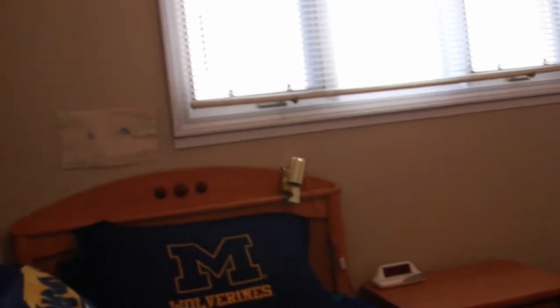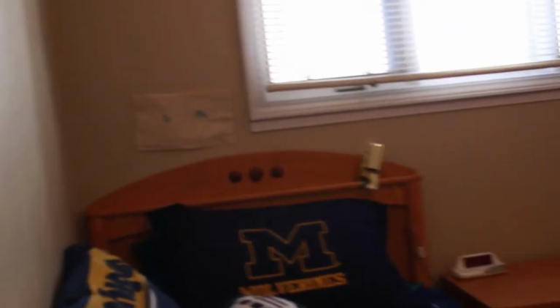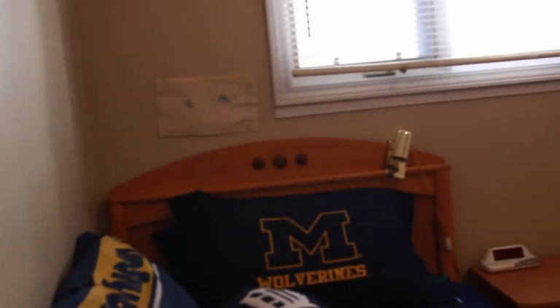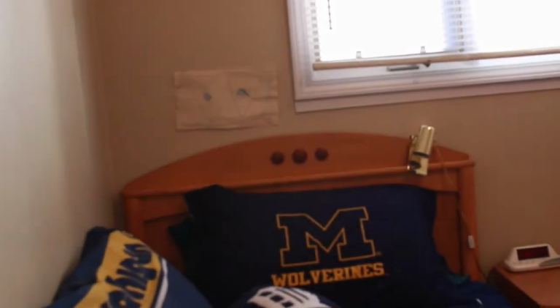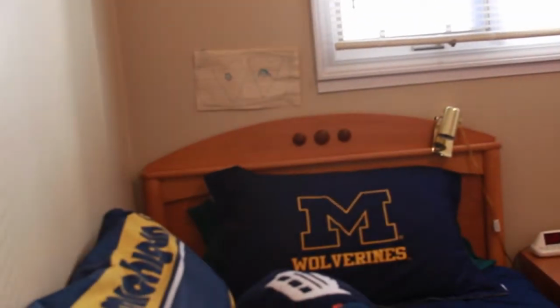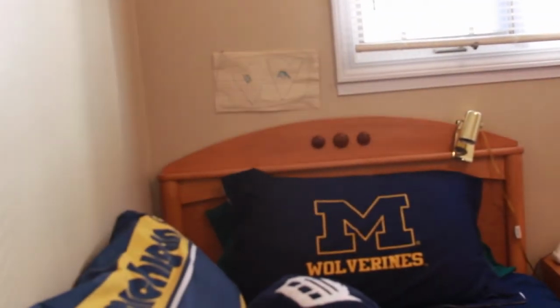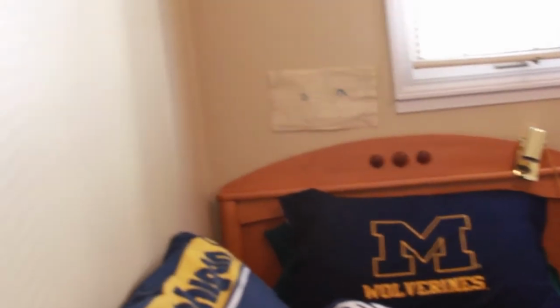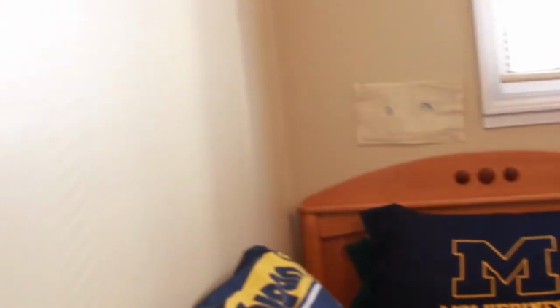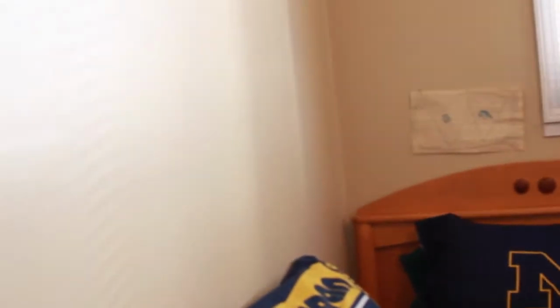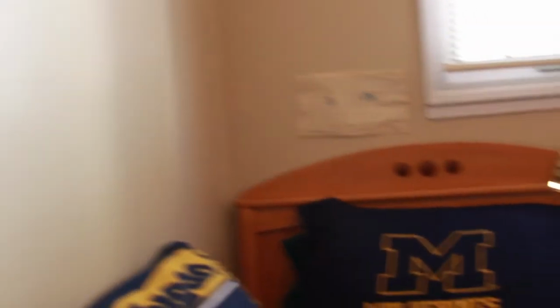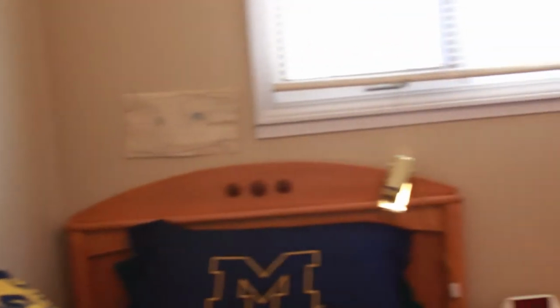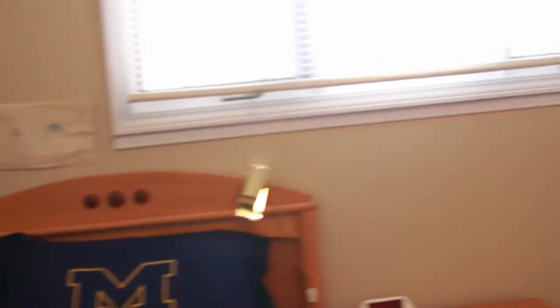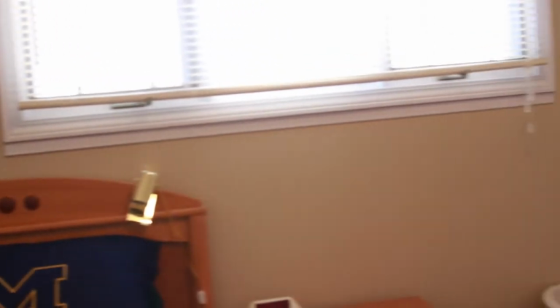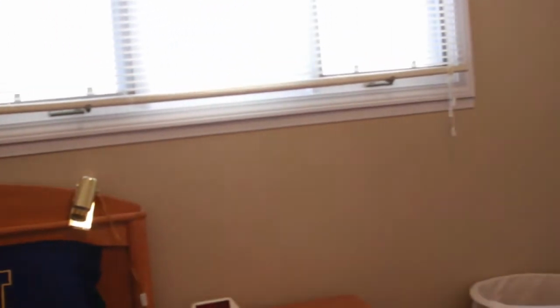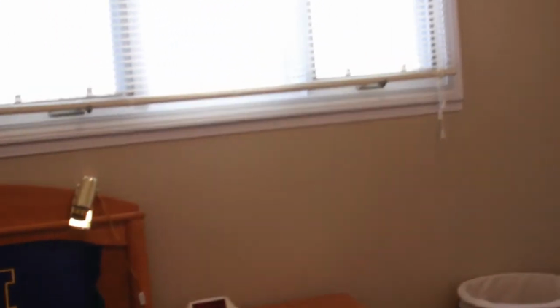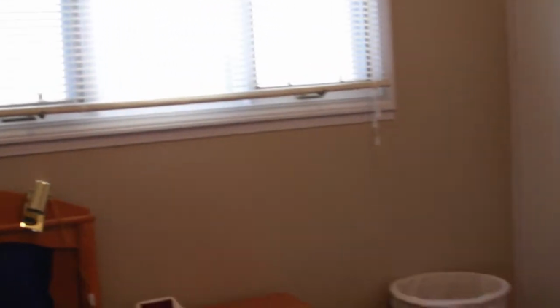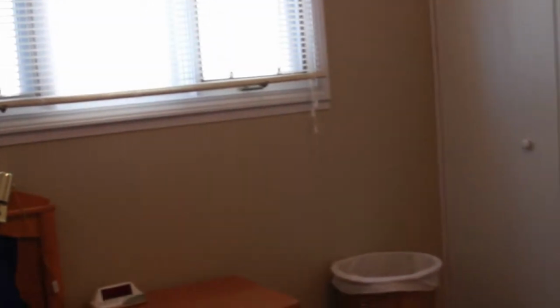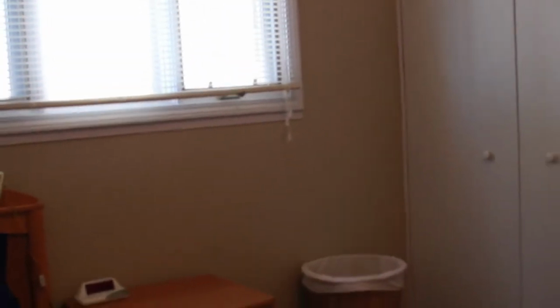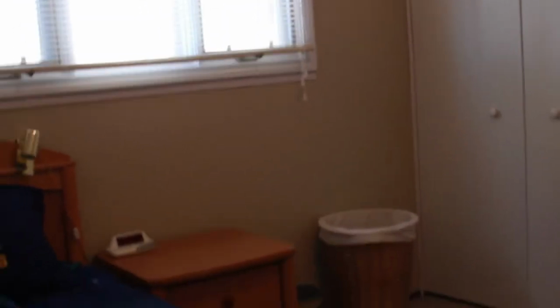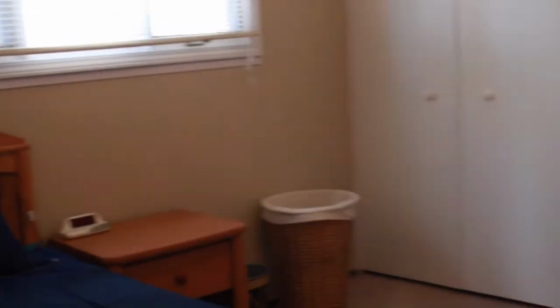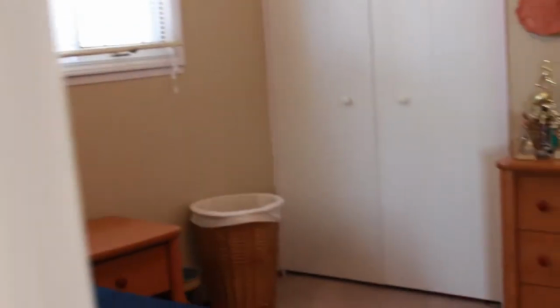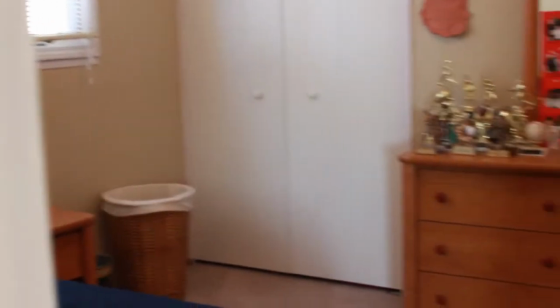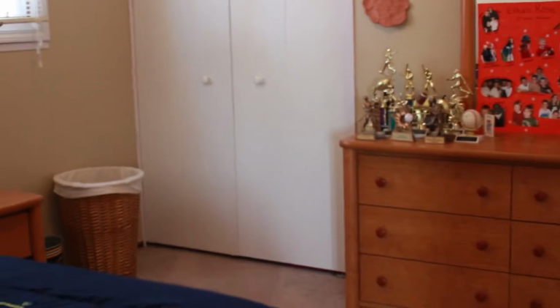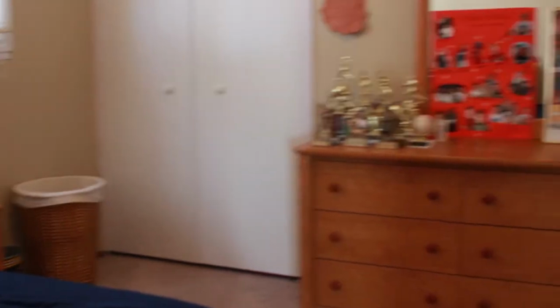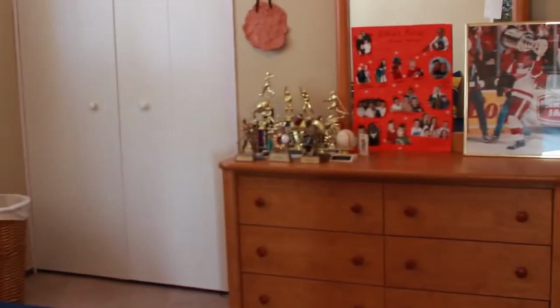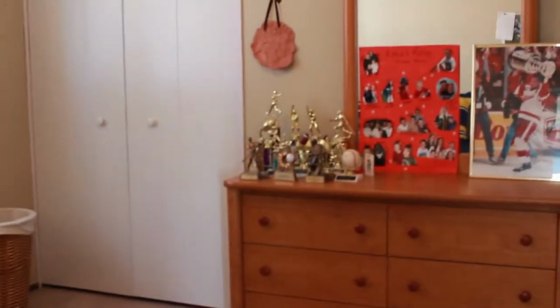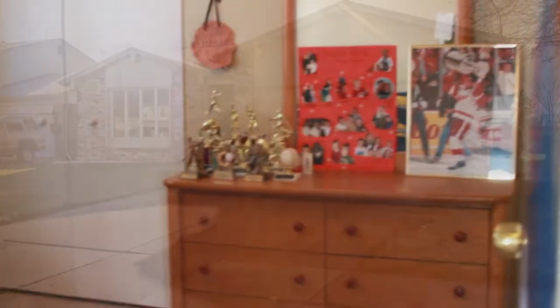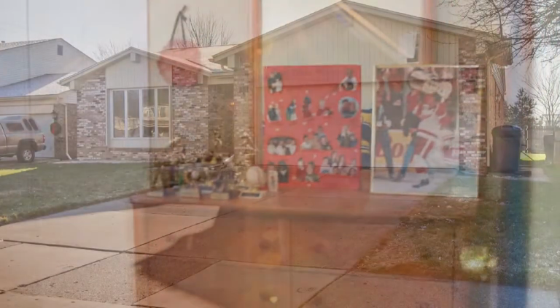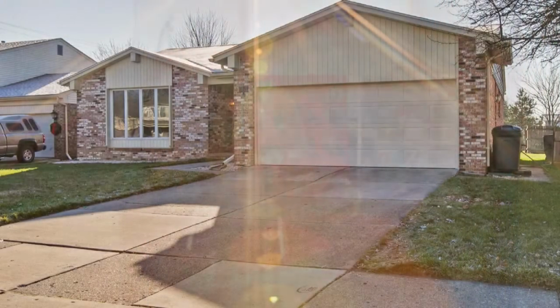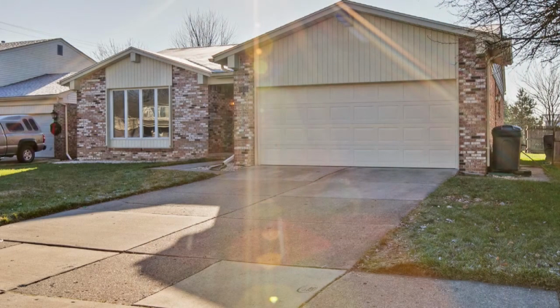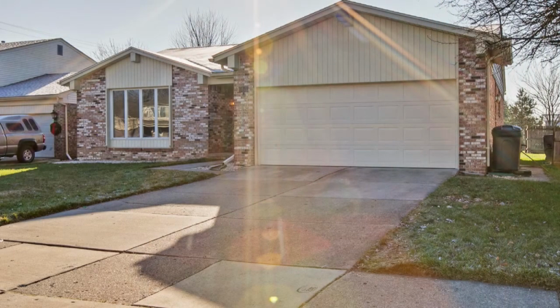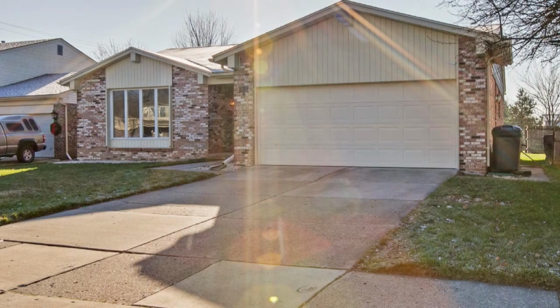Again, this is 1068 Kings Court in Canton, Michigan. This home features 1460 square feet, three bedrooms, a full bath and a half bath. It also has a full basement and a two-car attached garage.